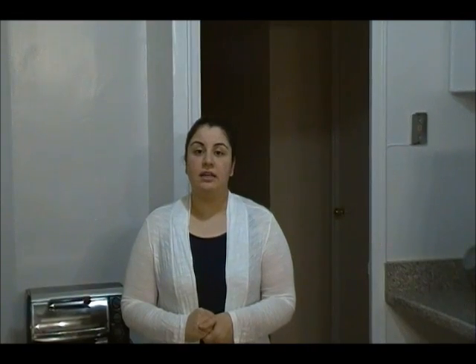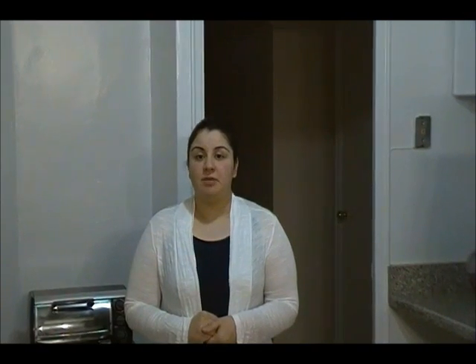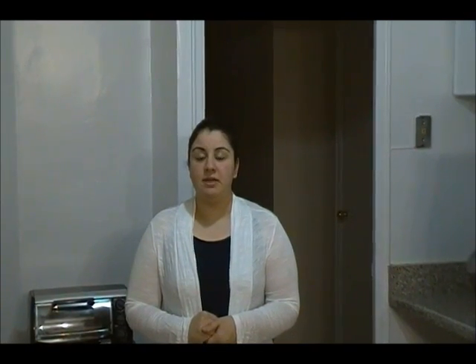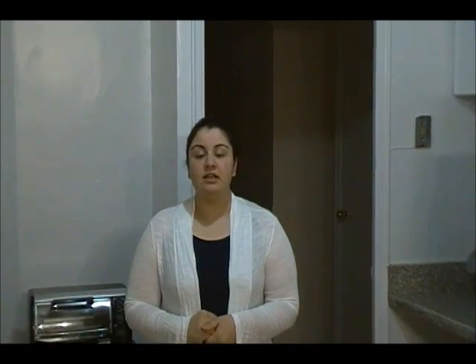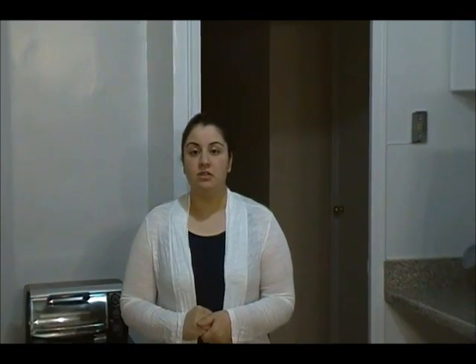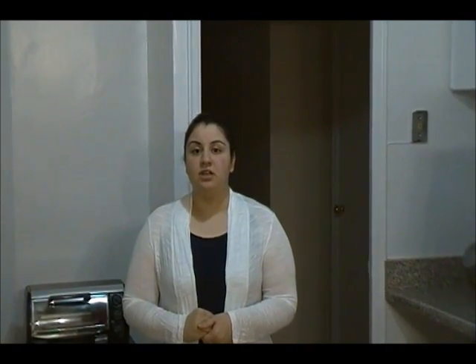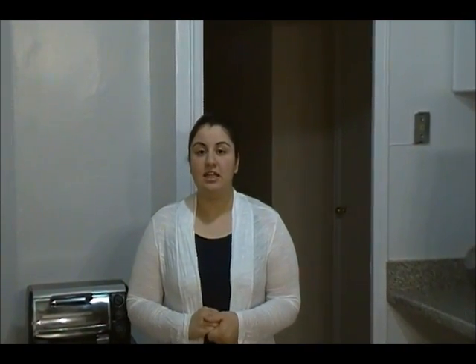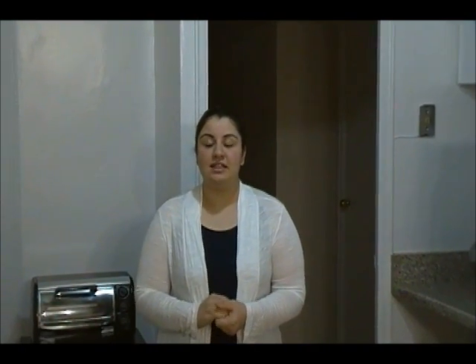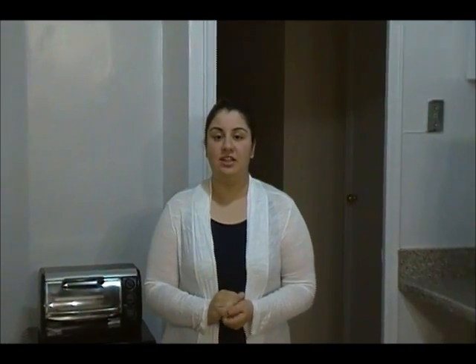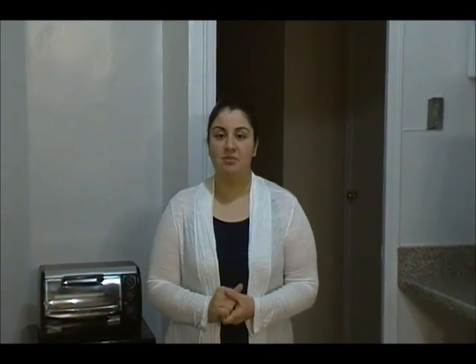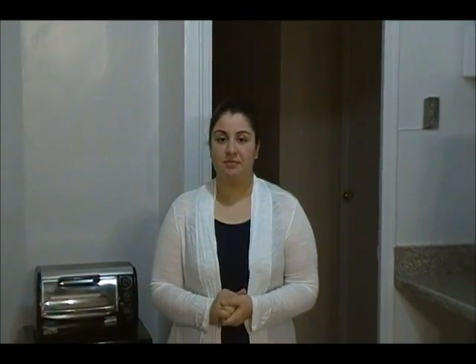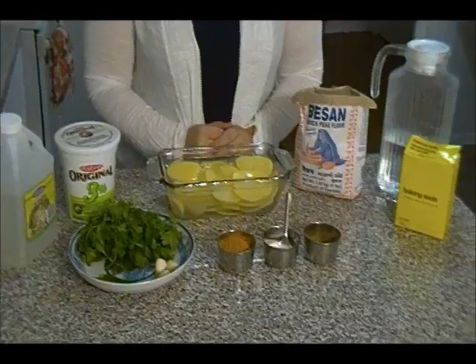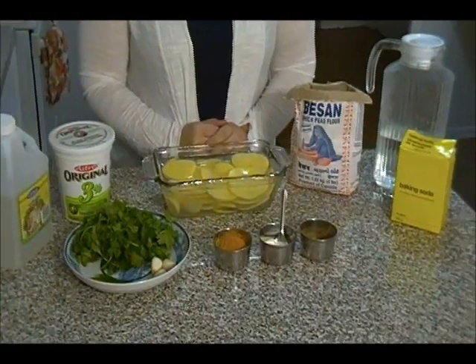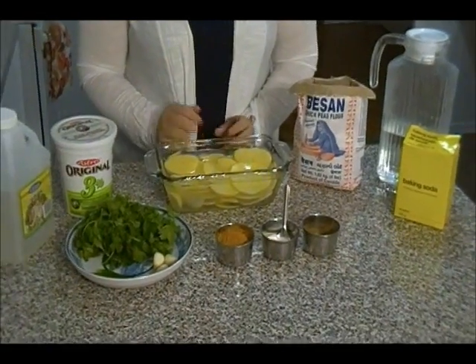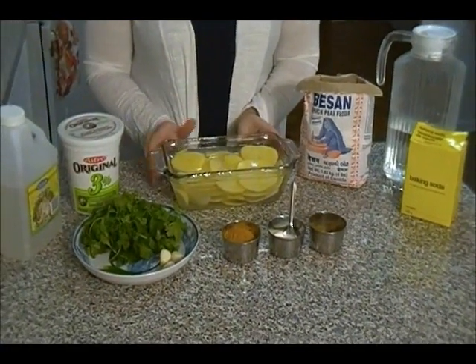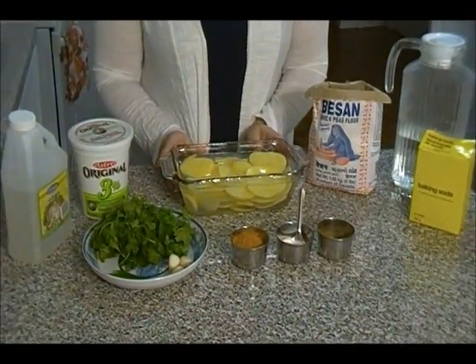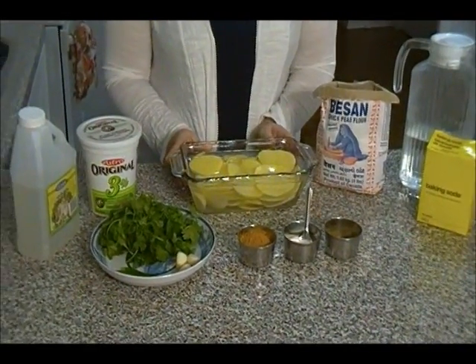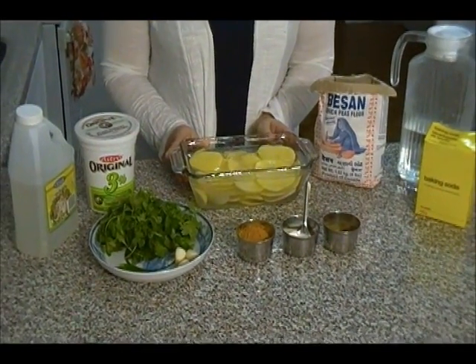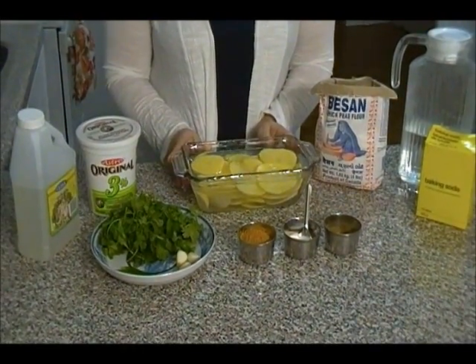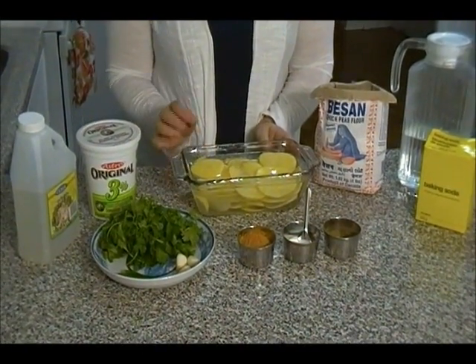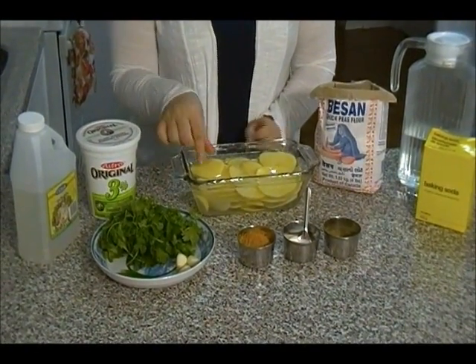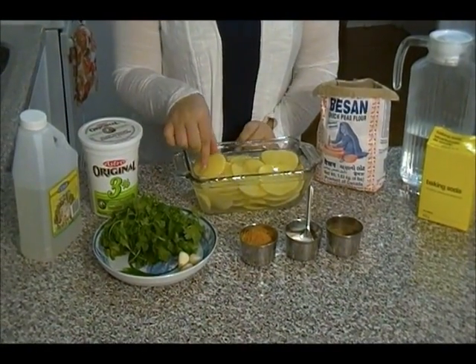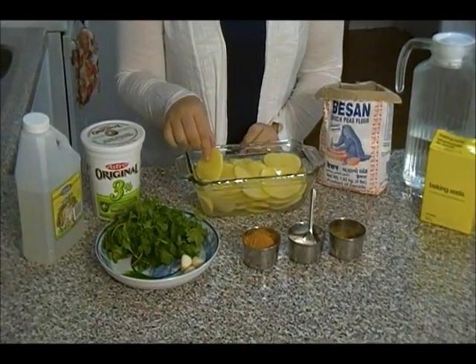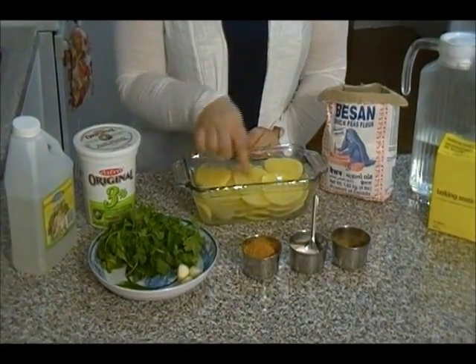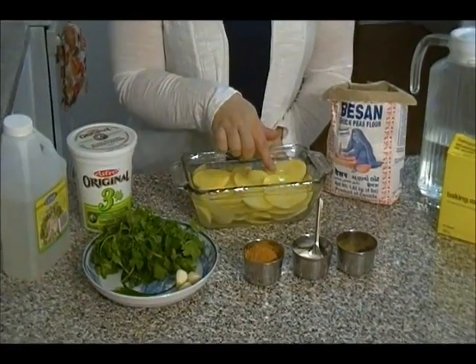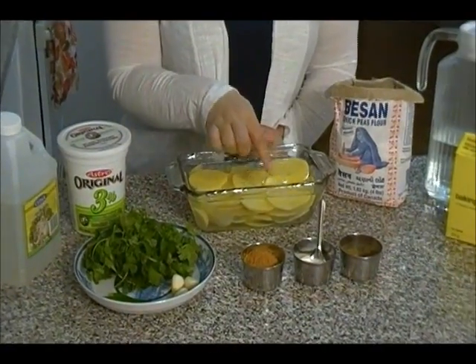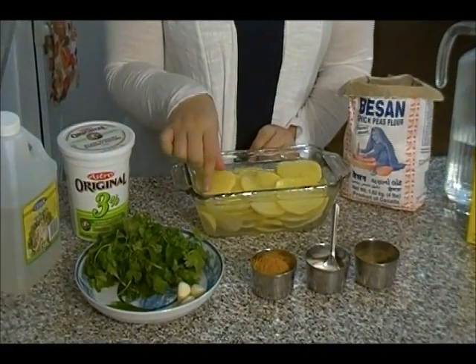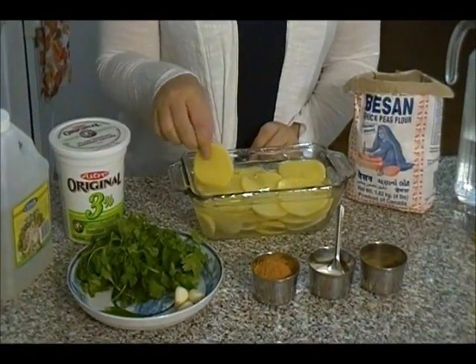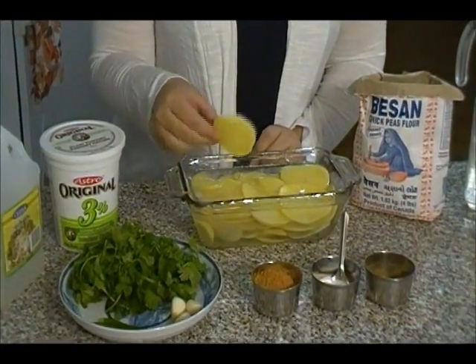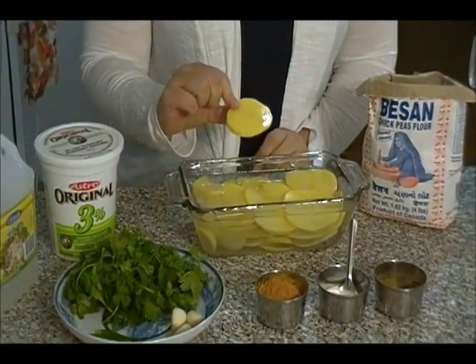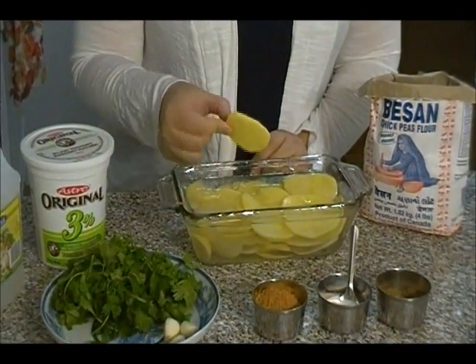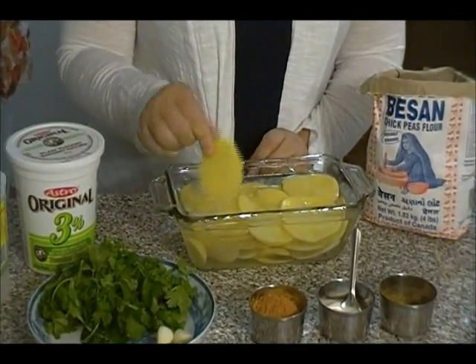That is basically a pickle. So let's take a look at the ingredients. For the pakara we need potatoes. I have about three medium potatoes here soaked in water, and I have sliced them as thin as I could.